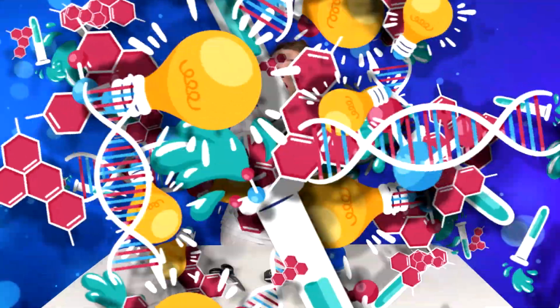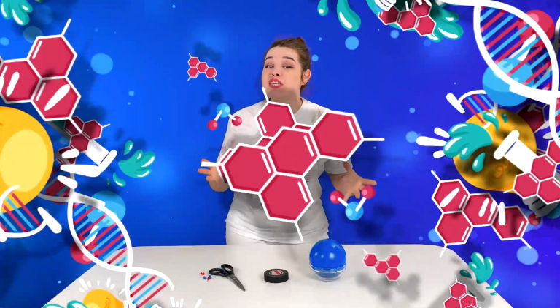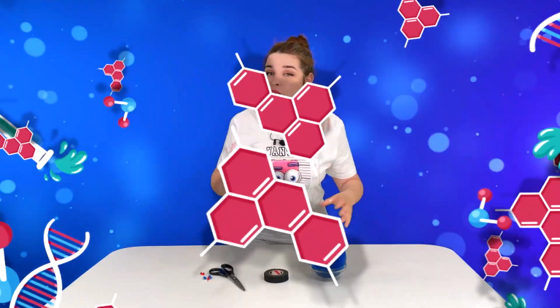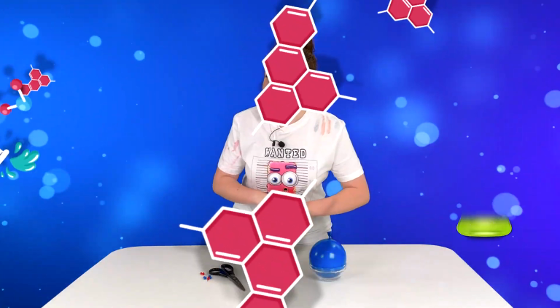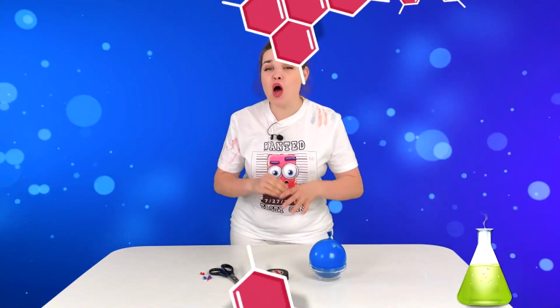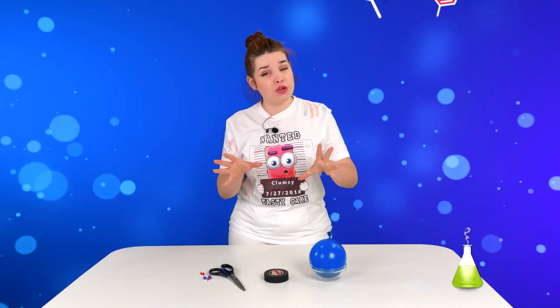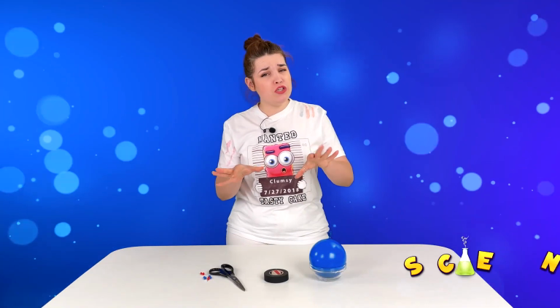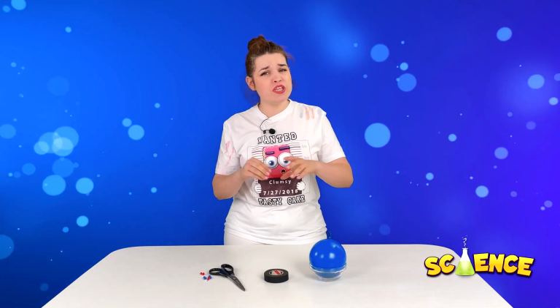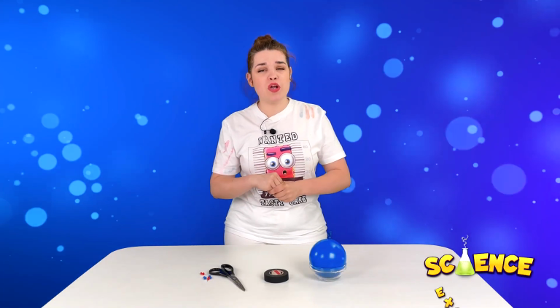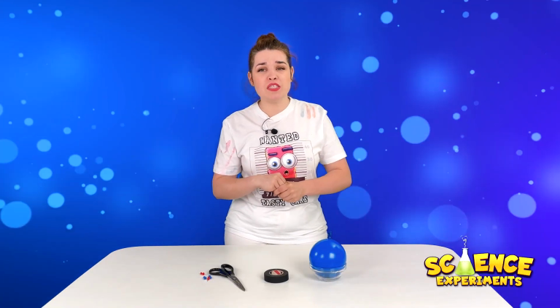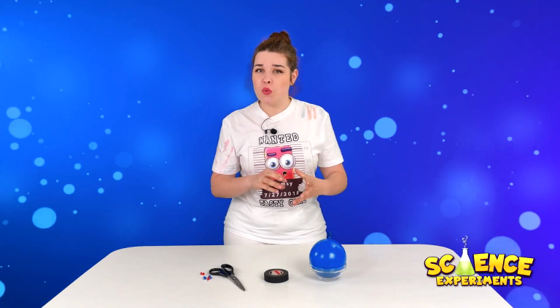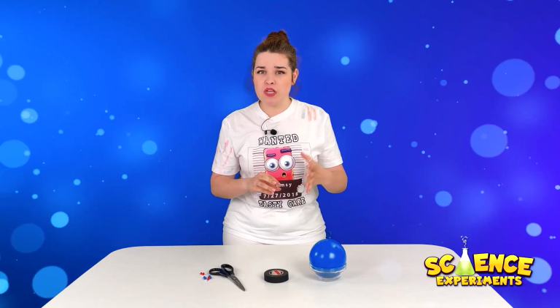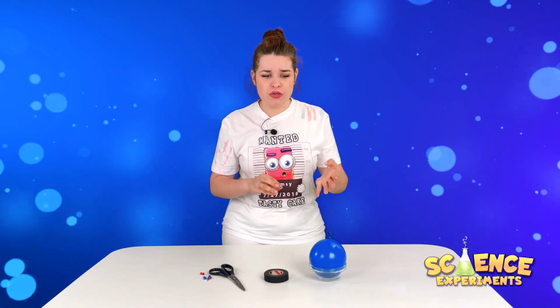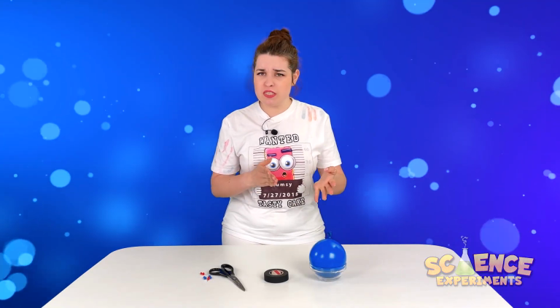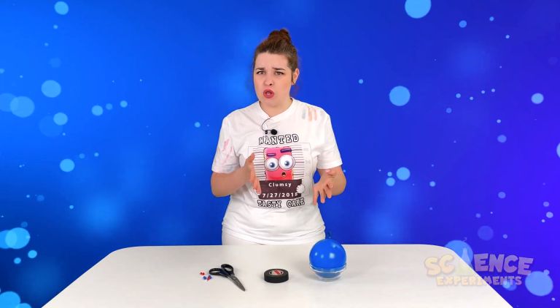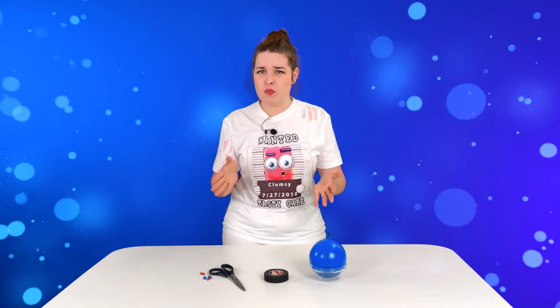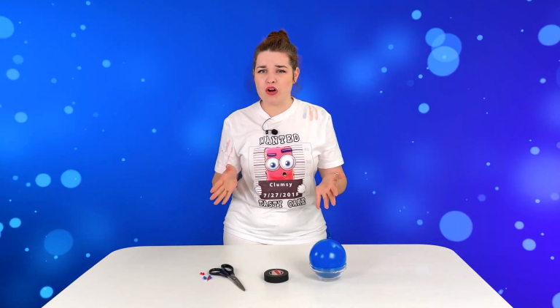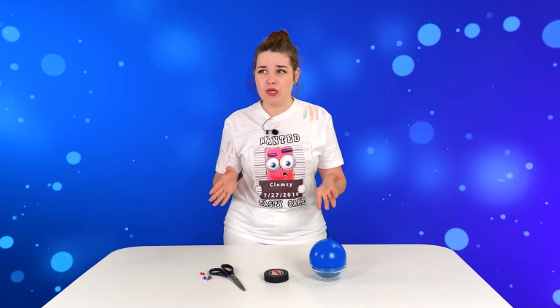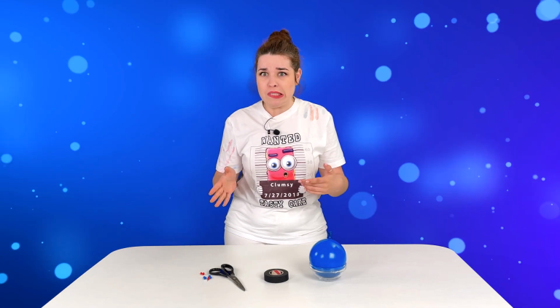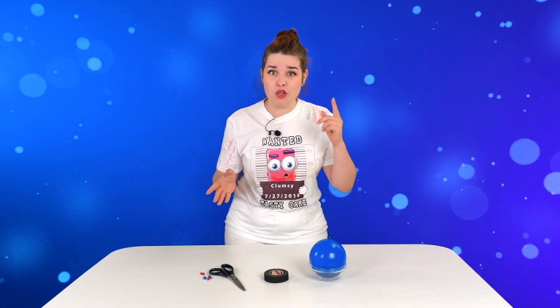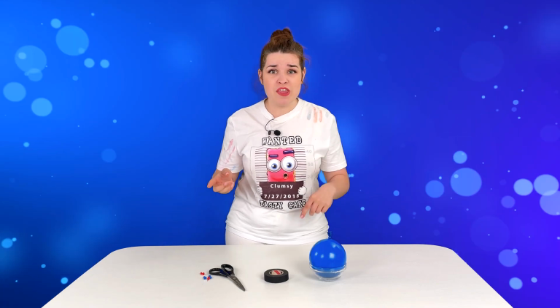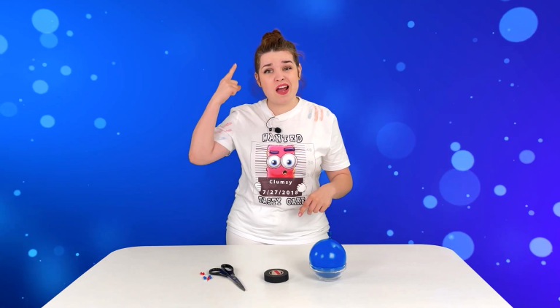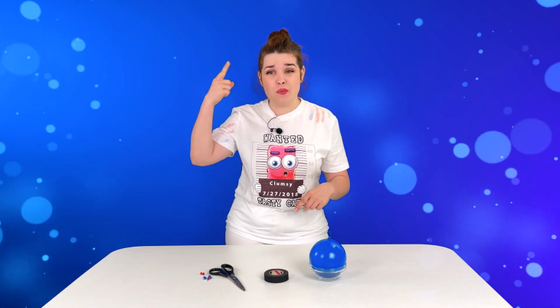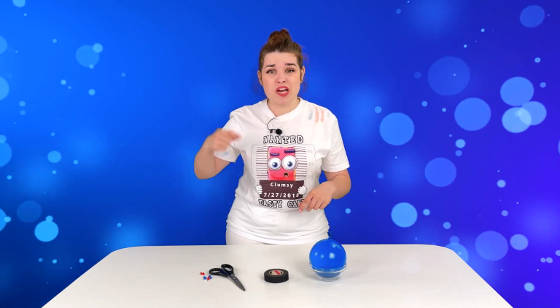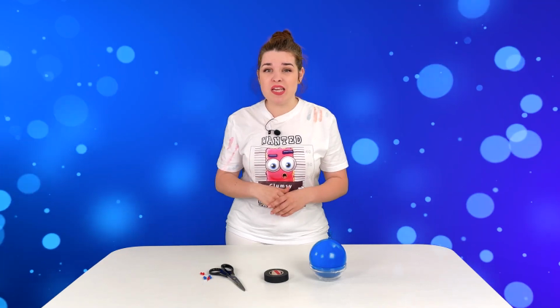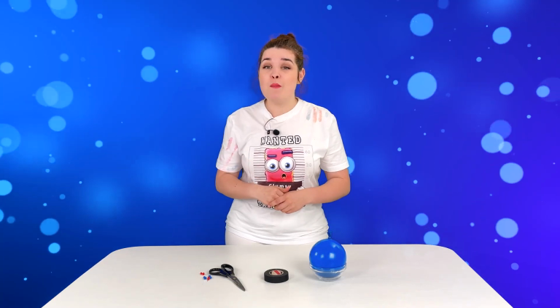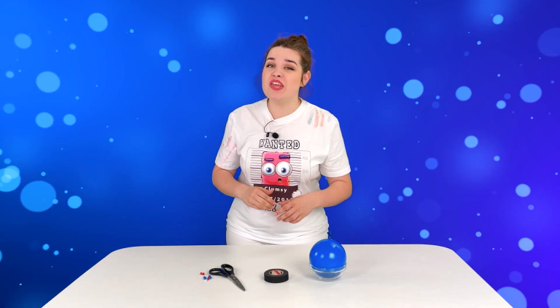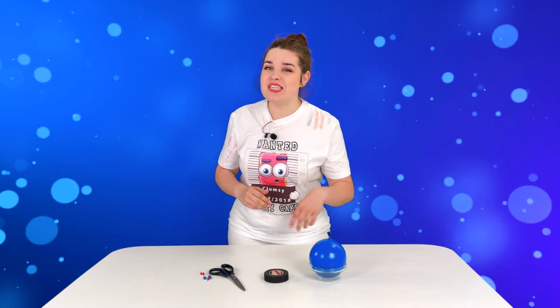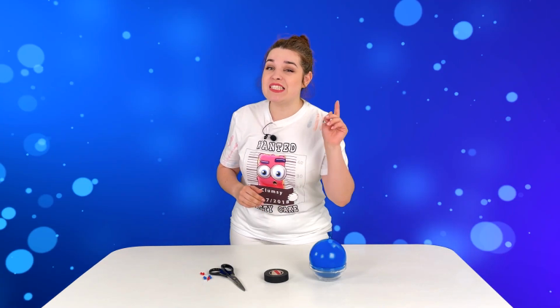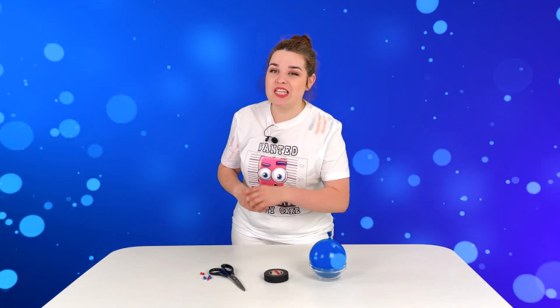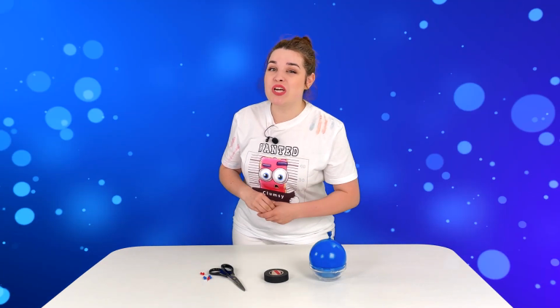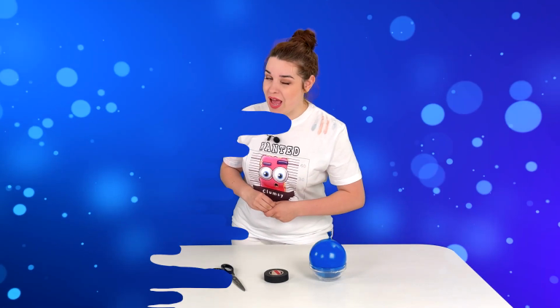Today we will make a pretty unusual experiment. We will freeze flowing water. You might think that I went crazy, but this is exactly what's going to happen.